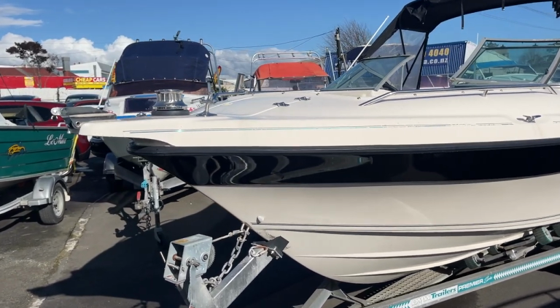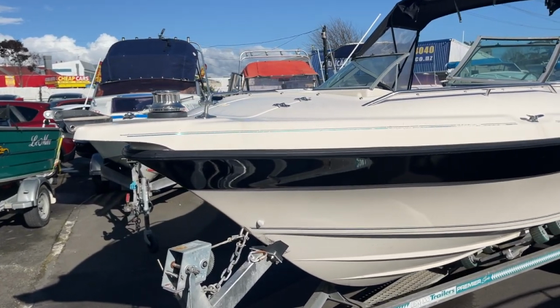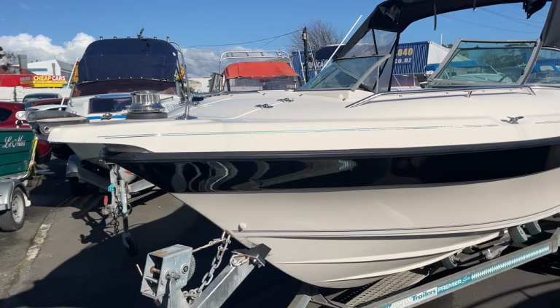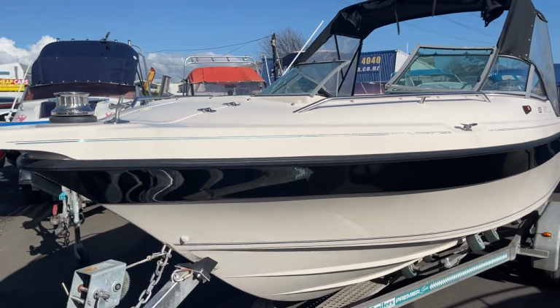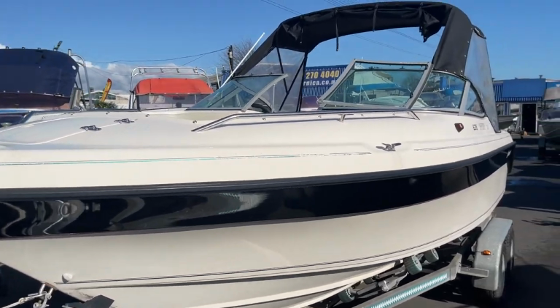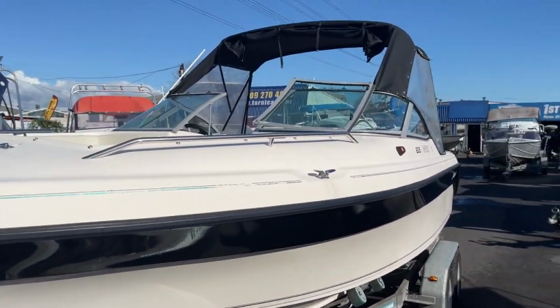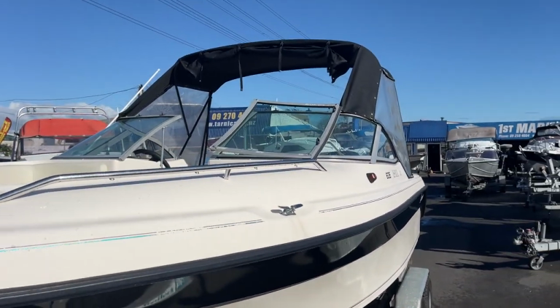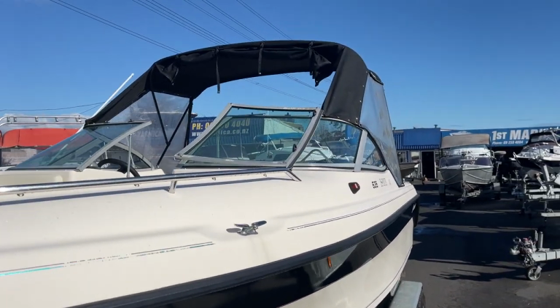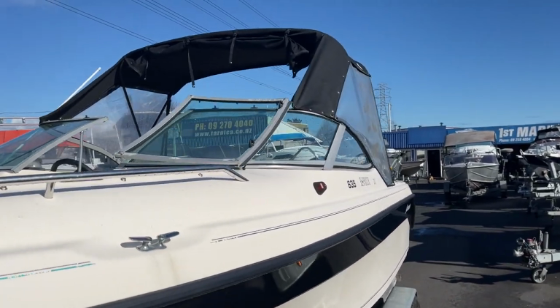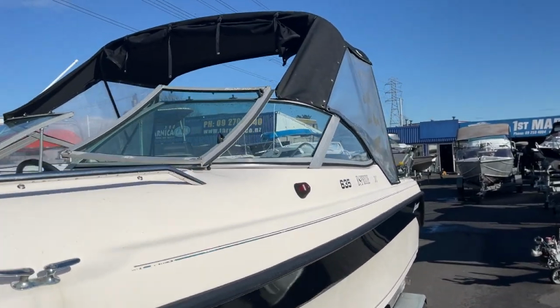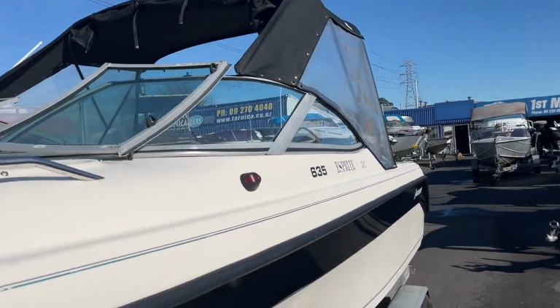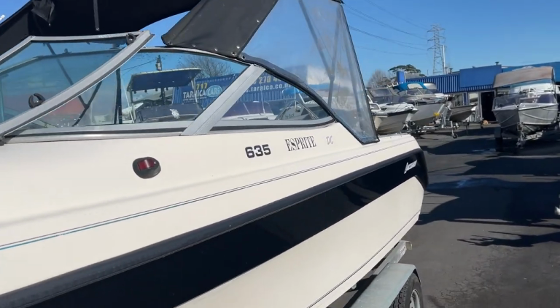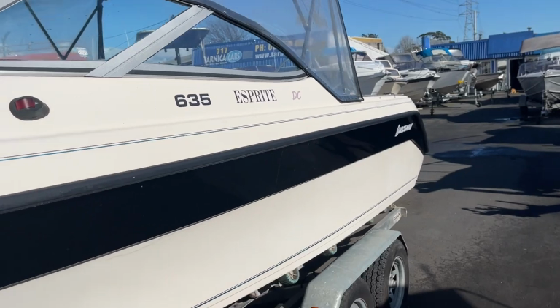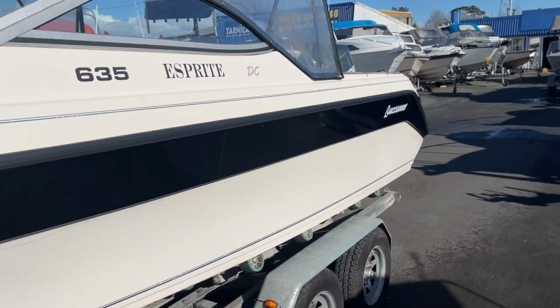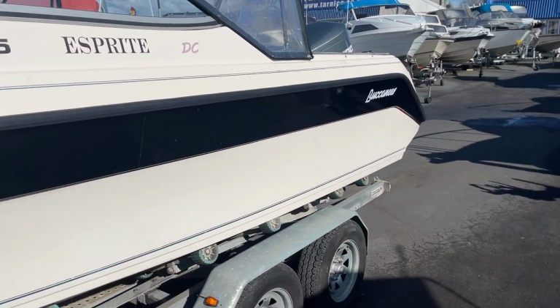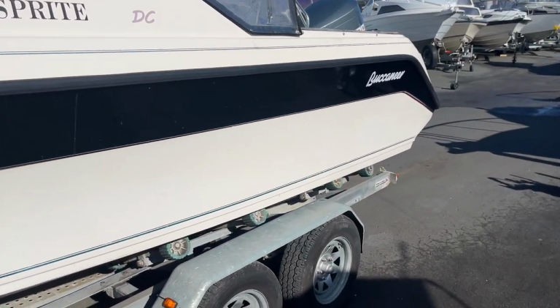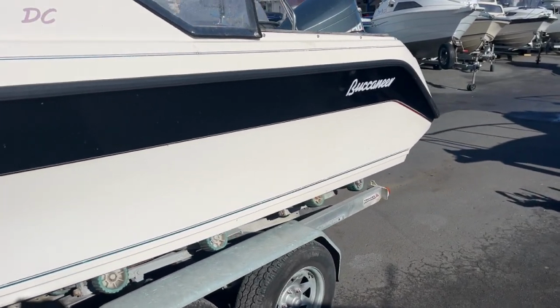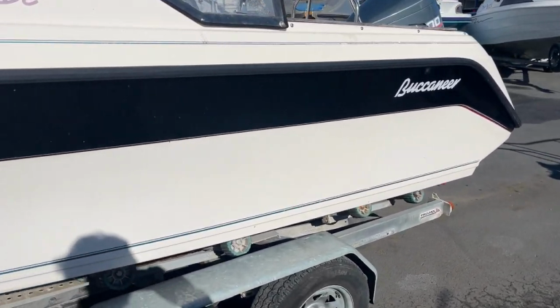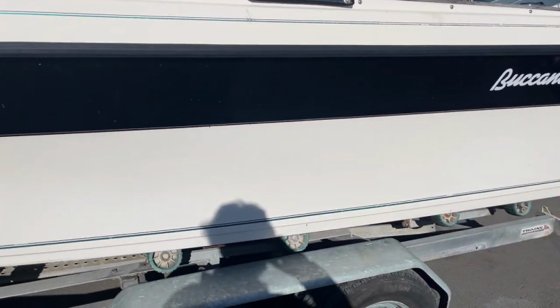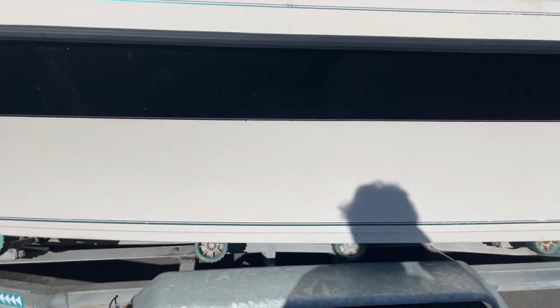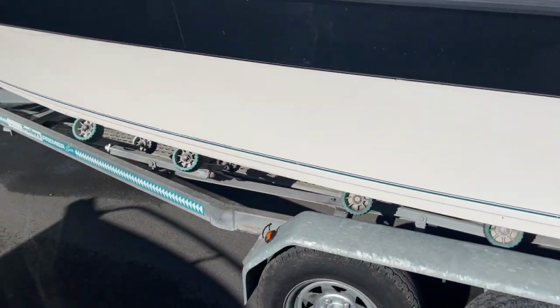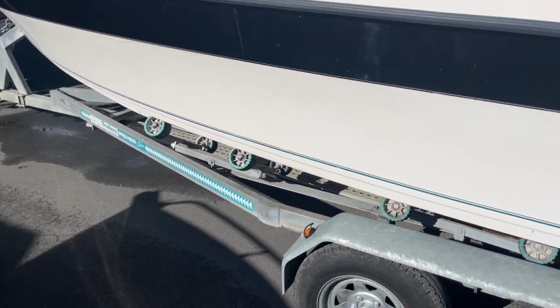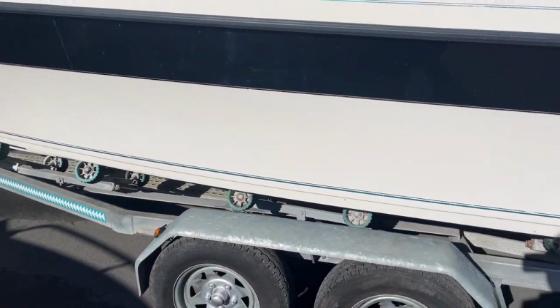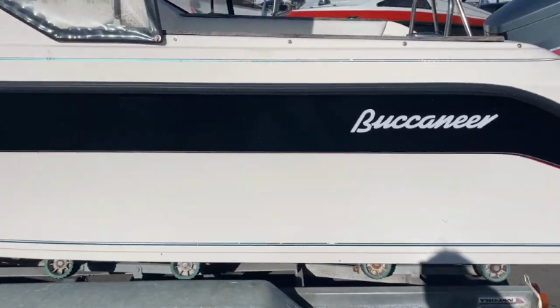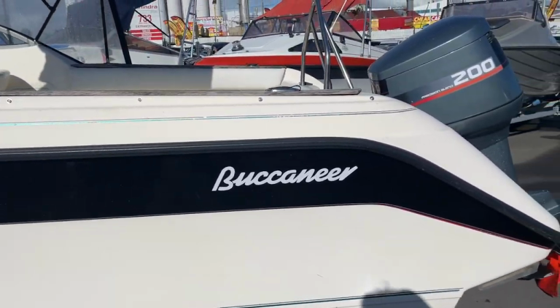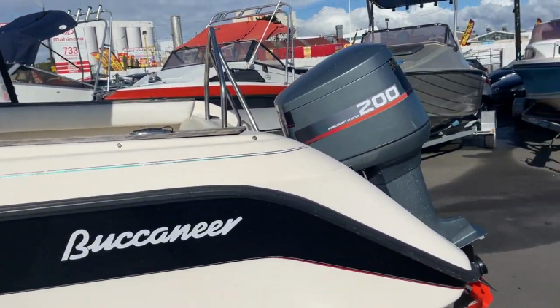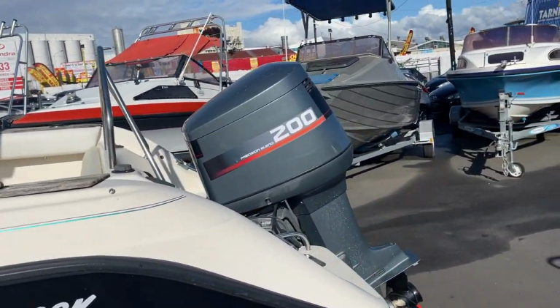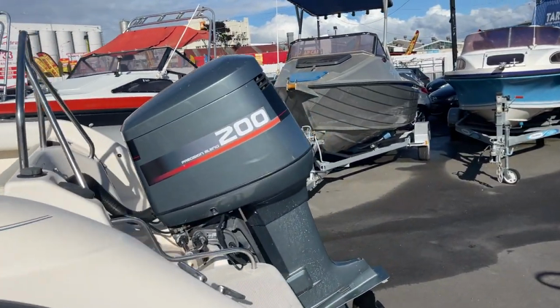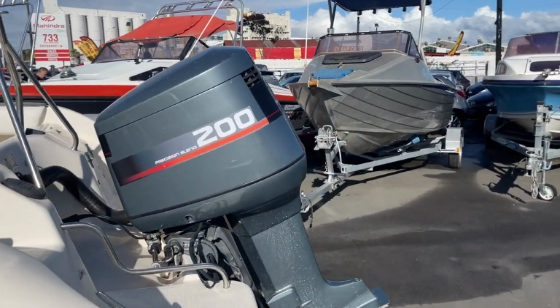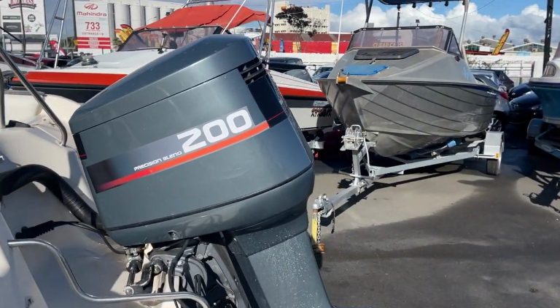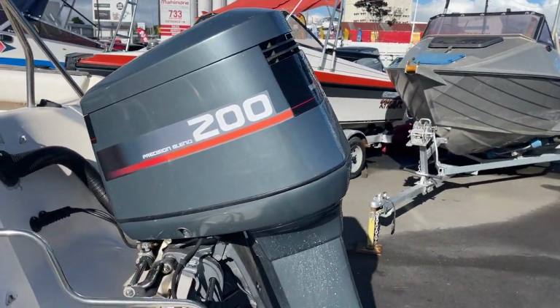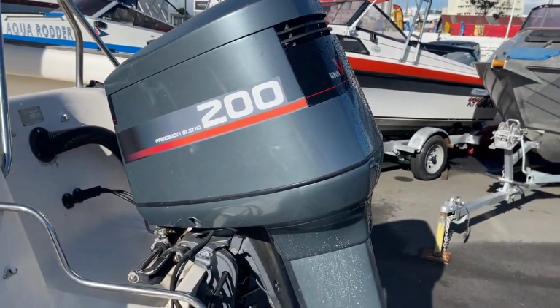It's got the power anchor winch up there. There's the new canvas canopy, sides are clear. It's a nice tidy boat. It's got the tandem trailer under there, multi-roller DMW, which has also got brakes.